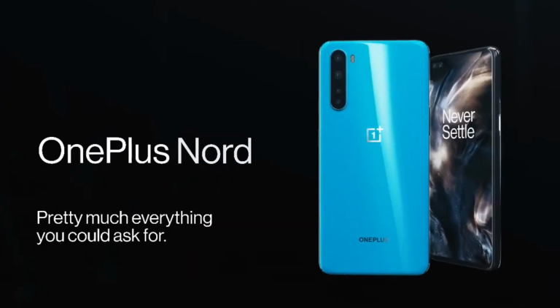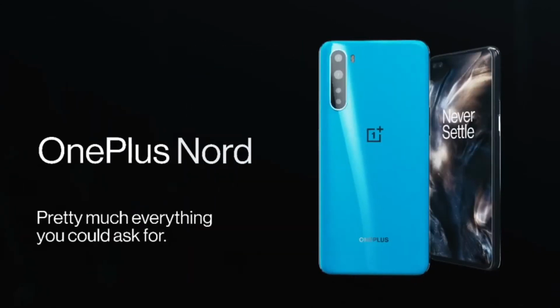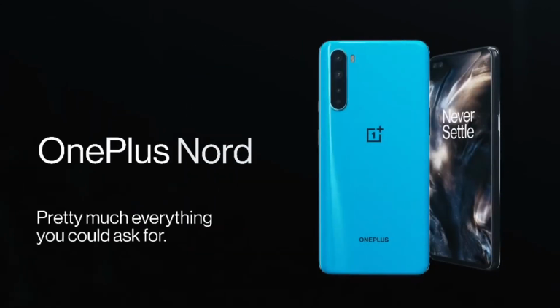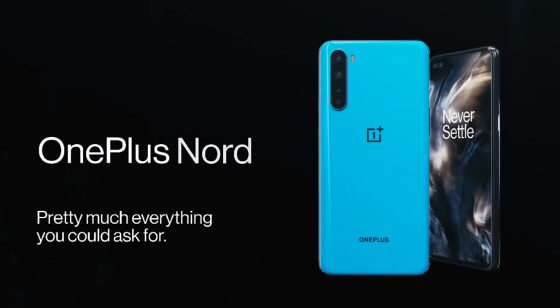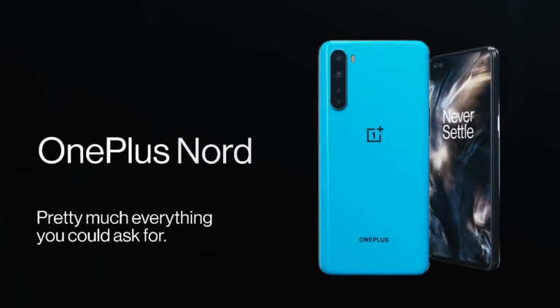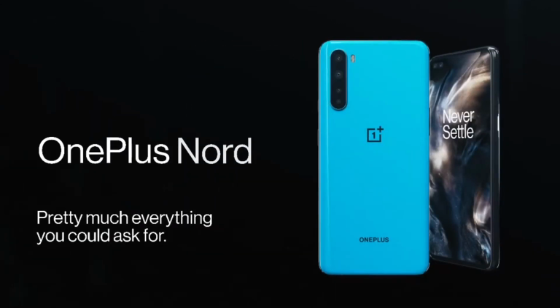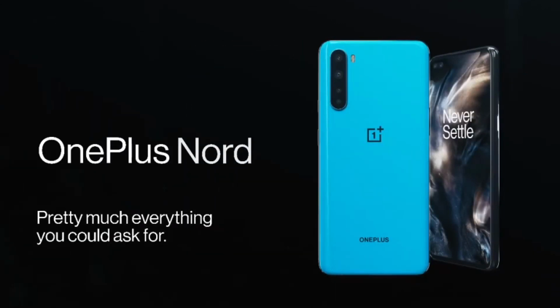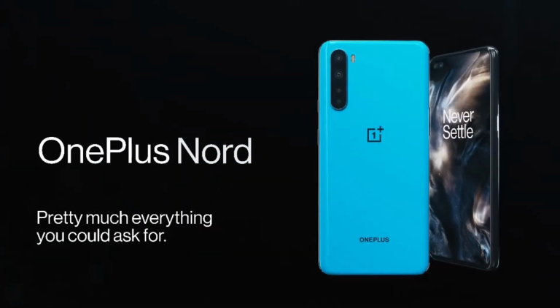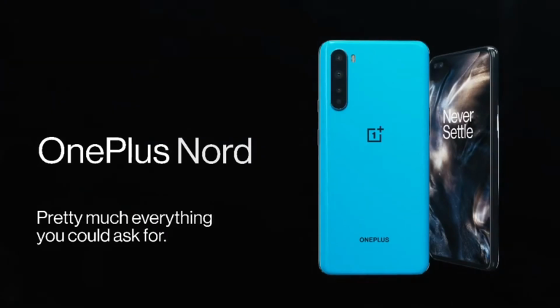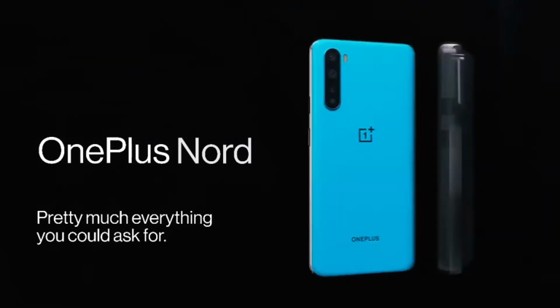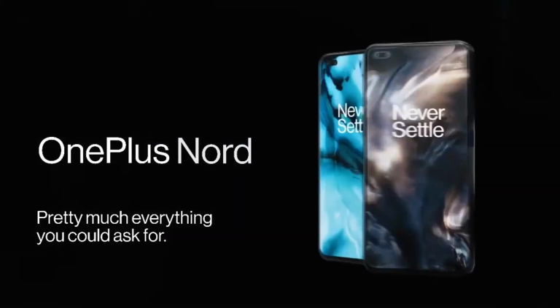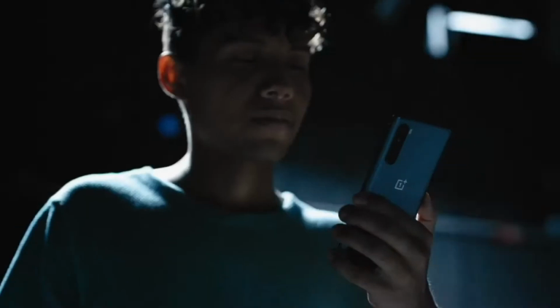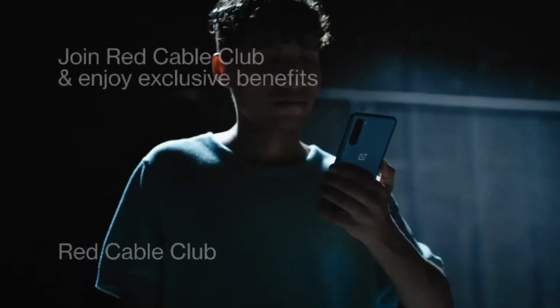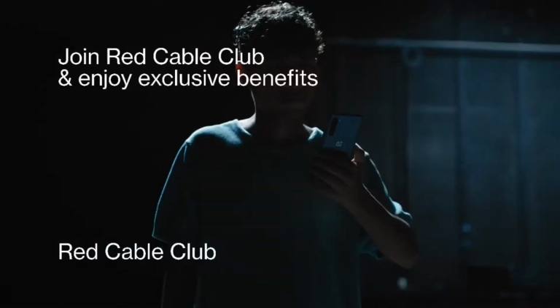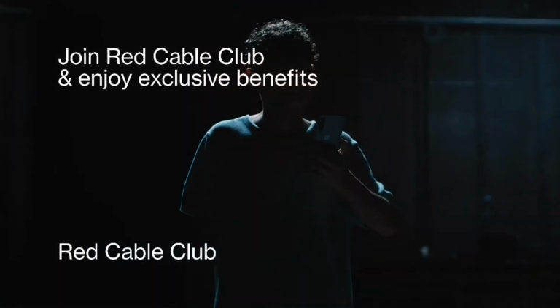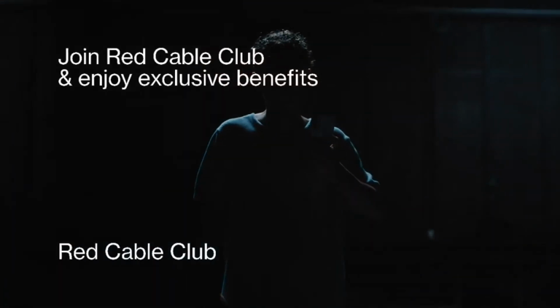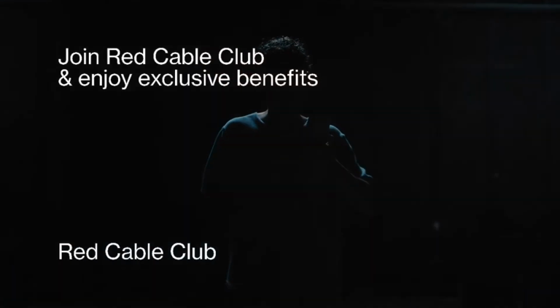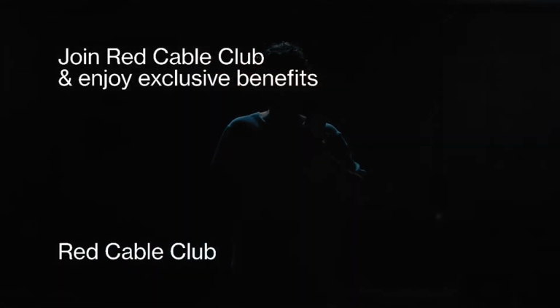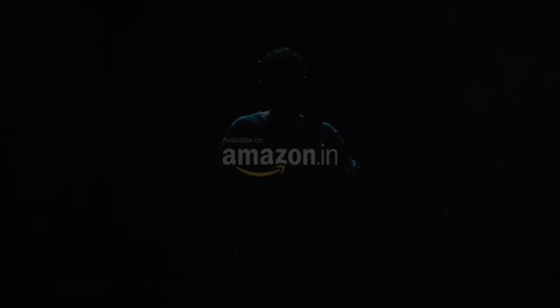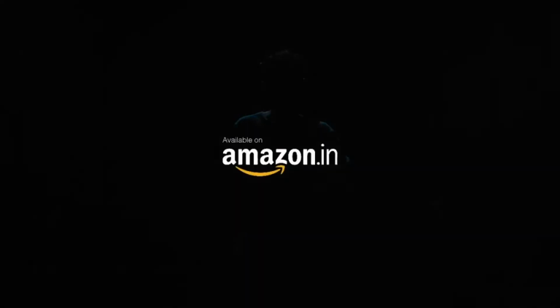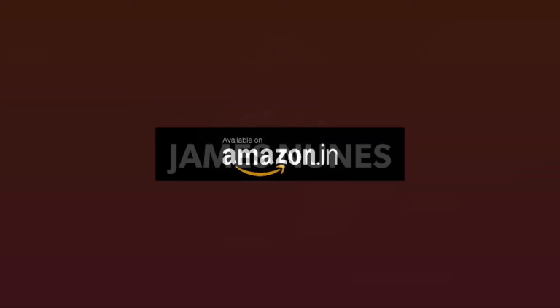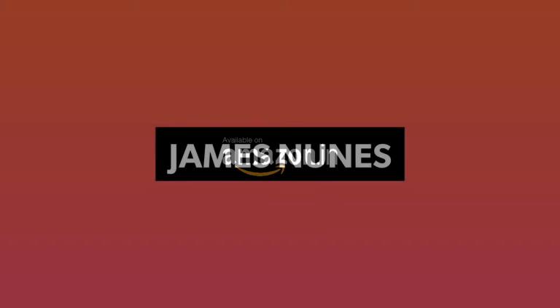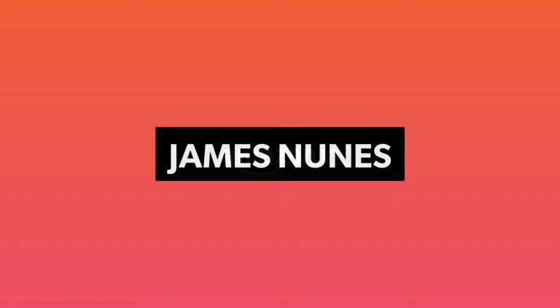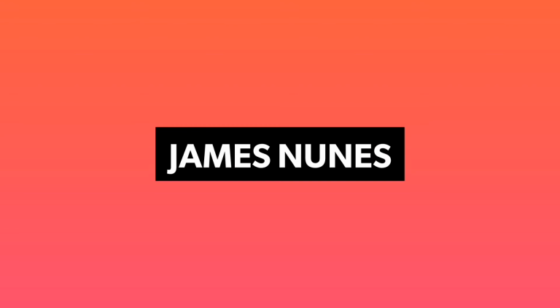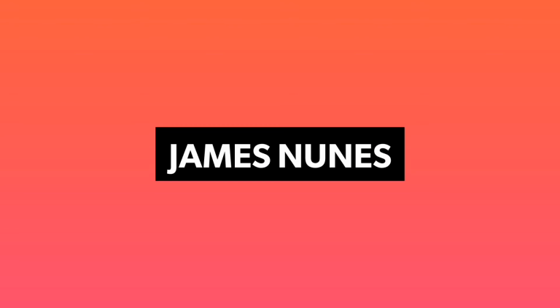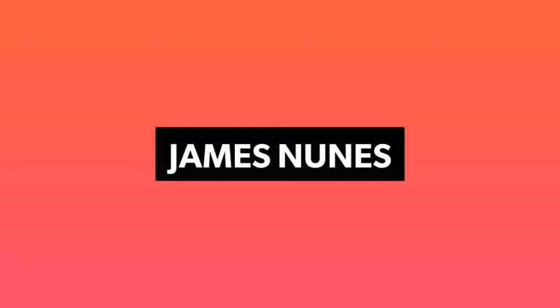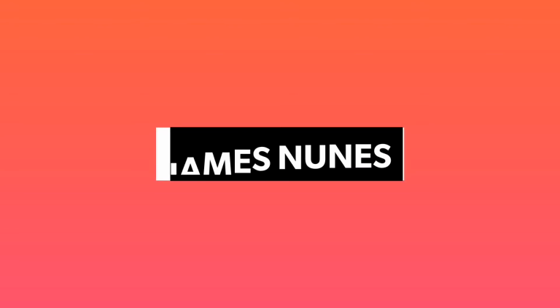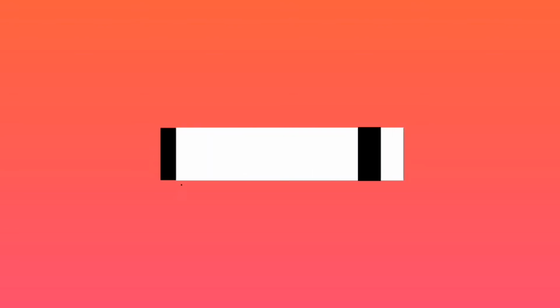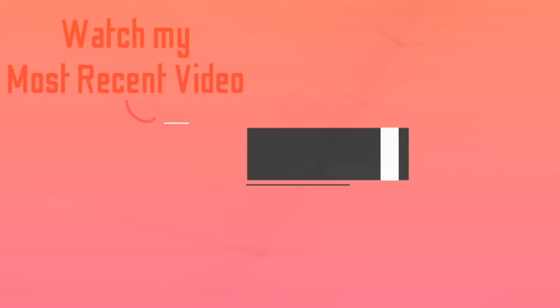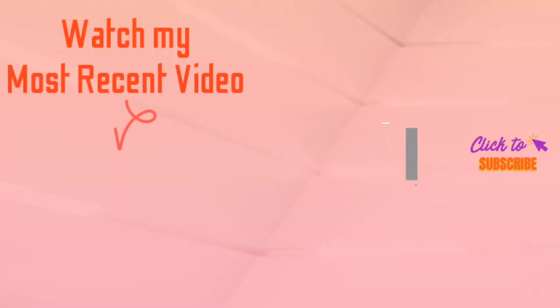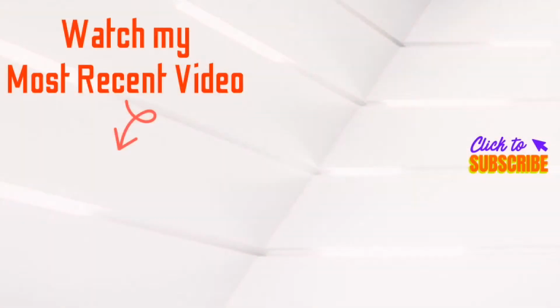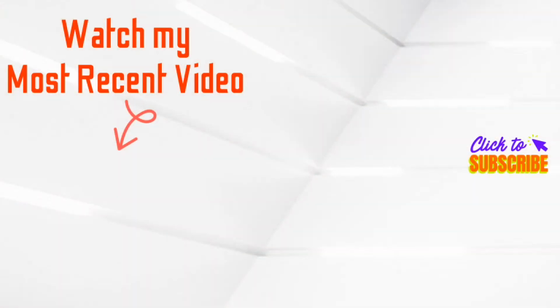That's it for today. If you stuck around till the end, I really hope you can subscribe. Thank you so much for watching, and I'll see you tomorrow.